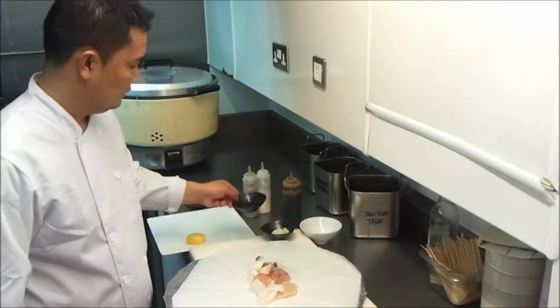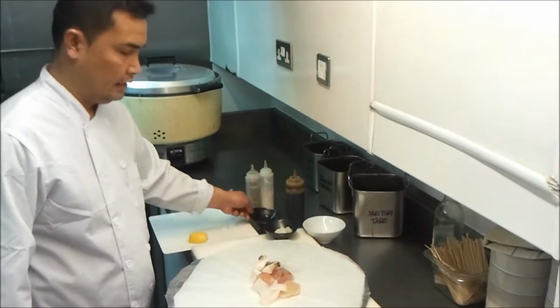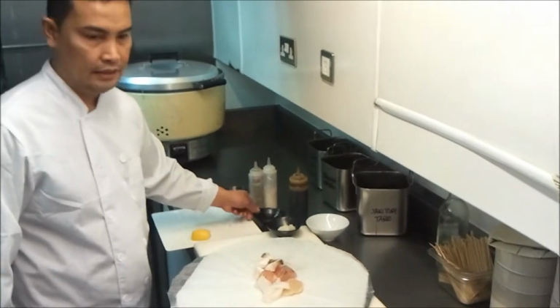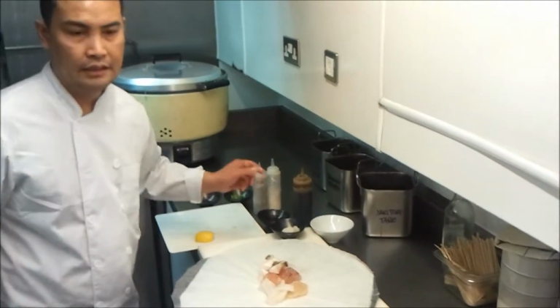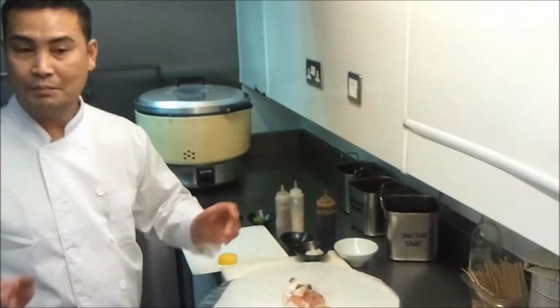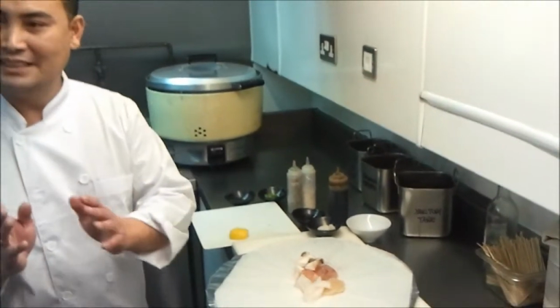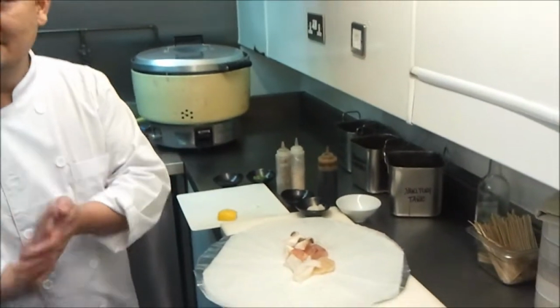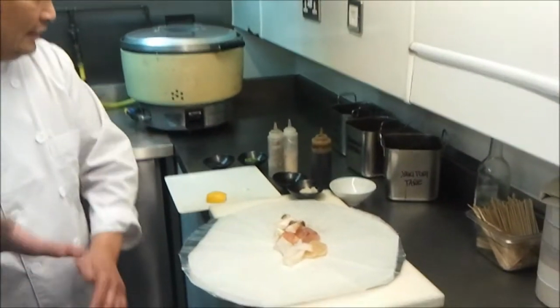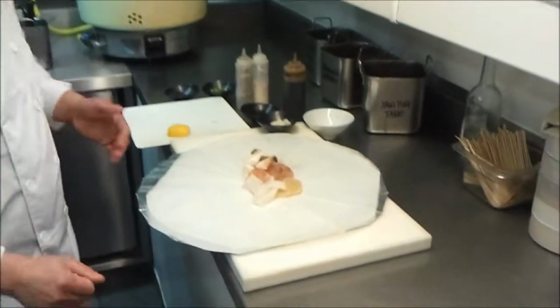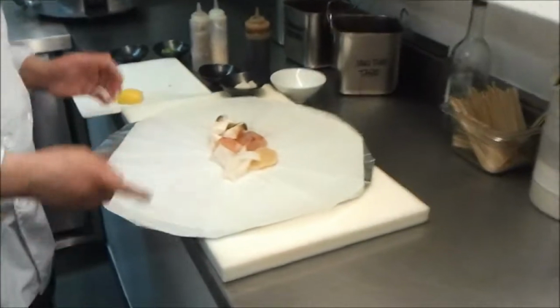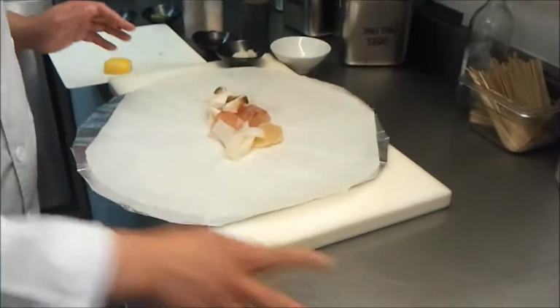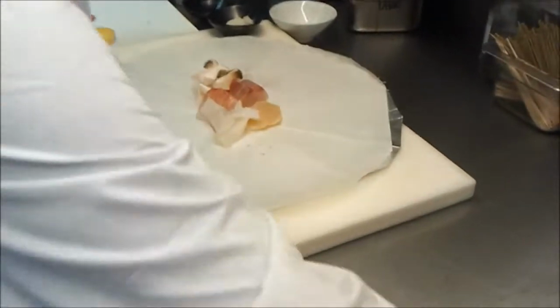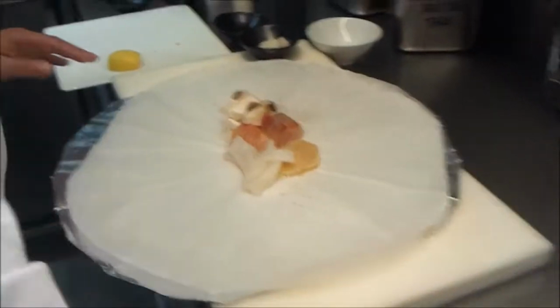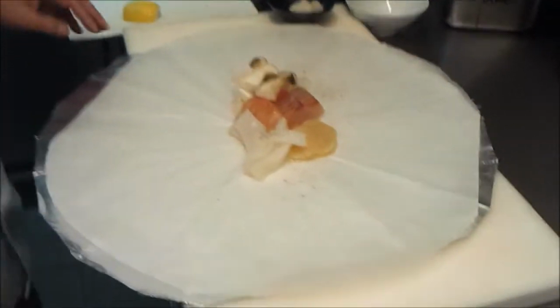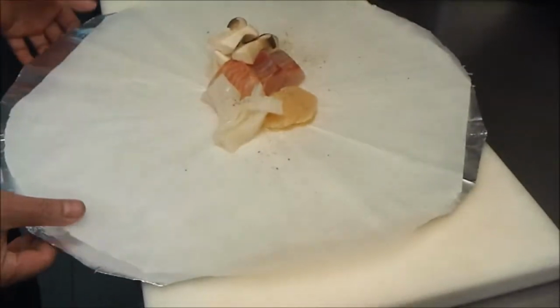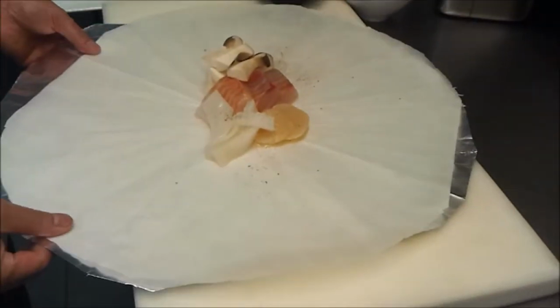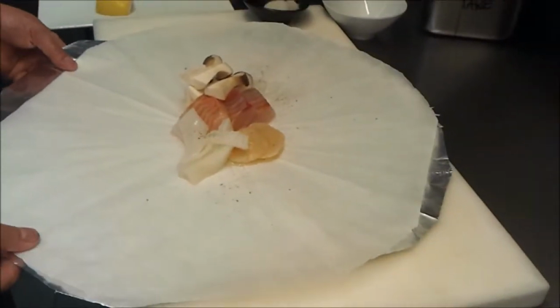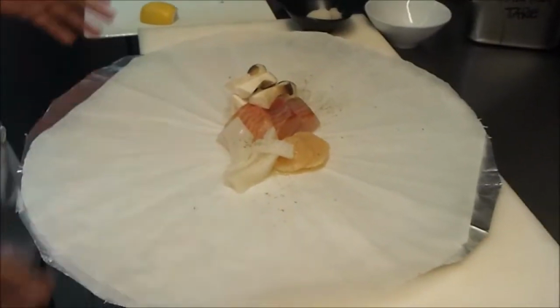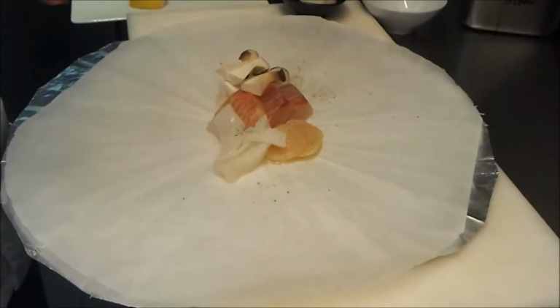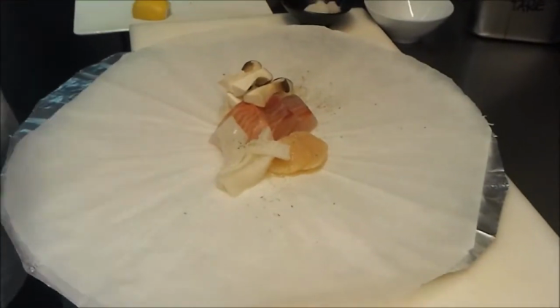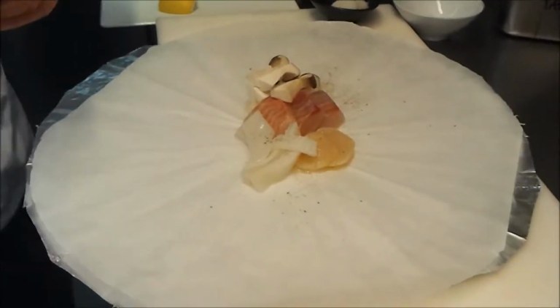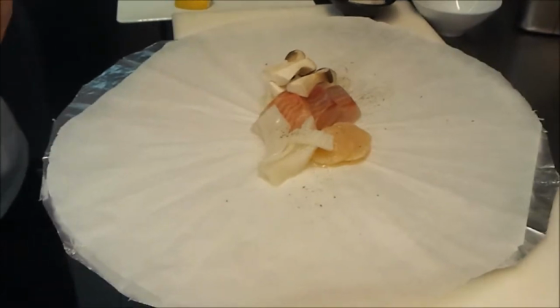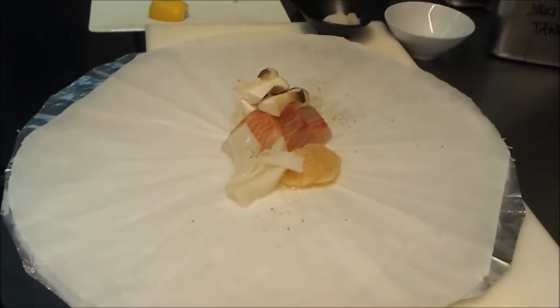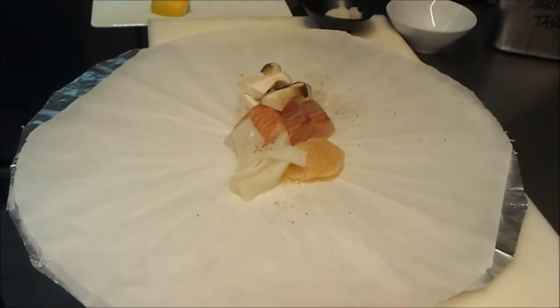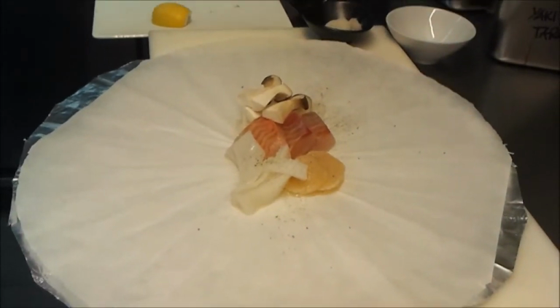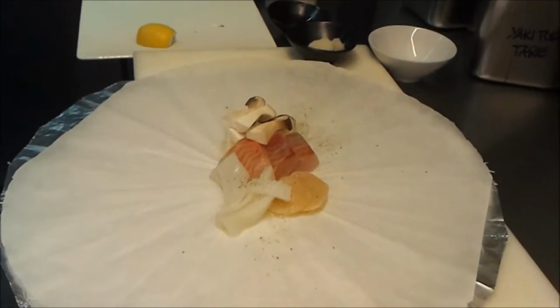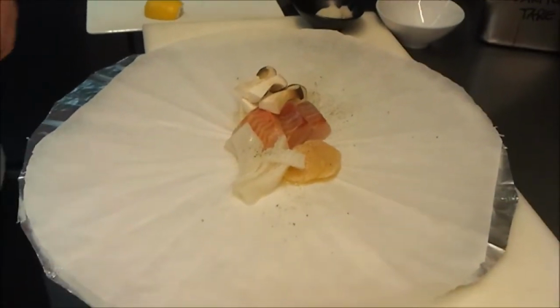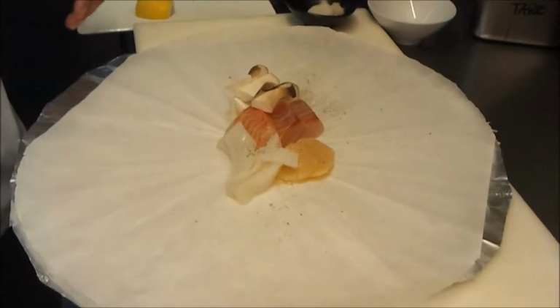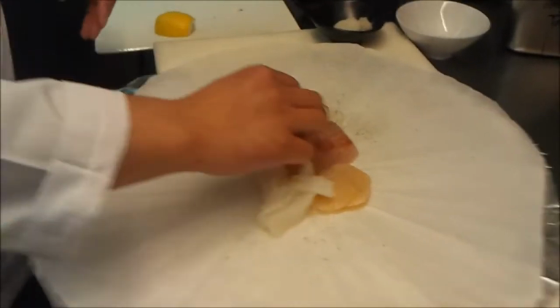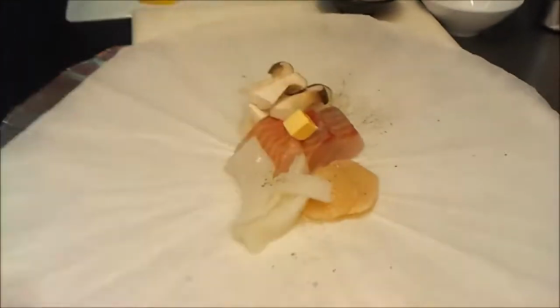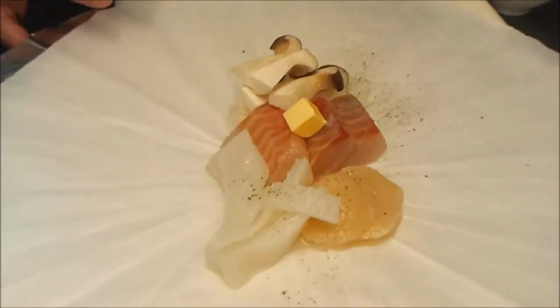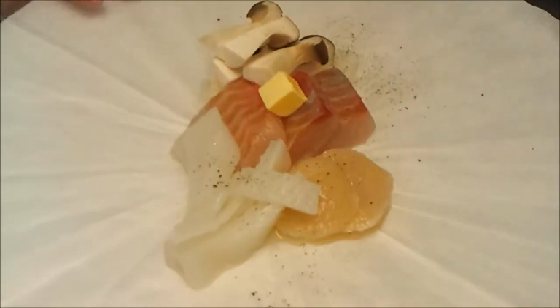Can I have one butter please? One butter. No problem sir, thank you. This is very easy and simple and fast — like this, all you need to do...